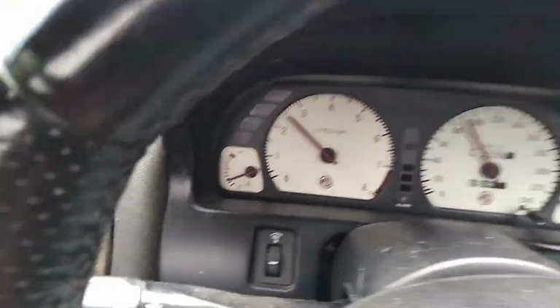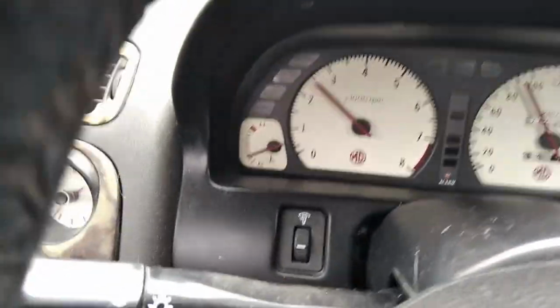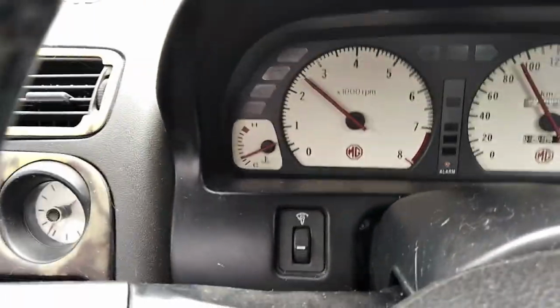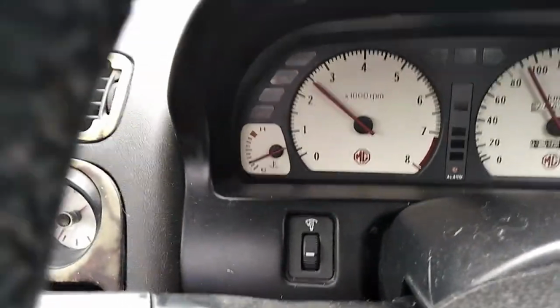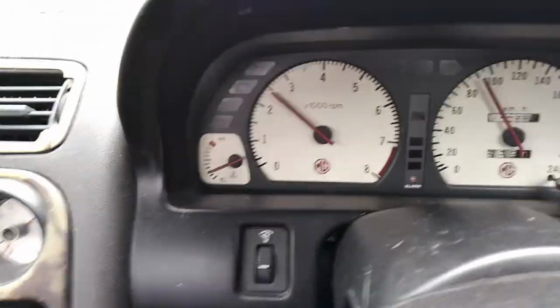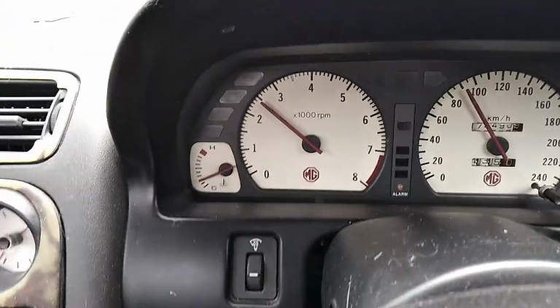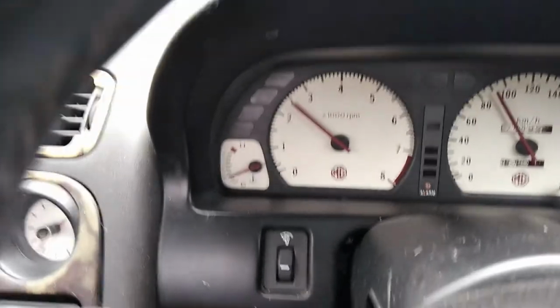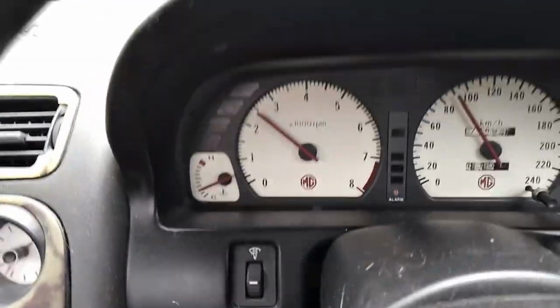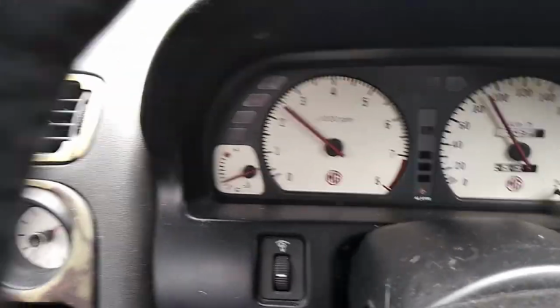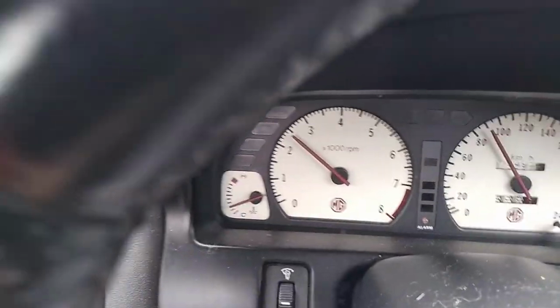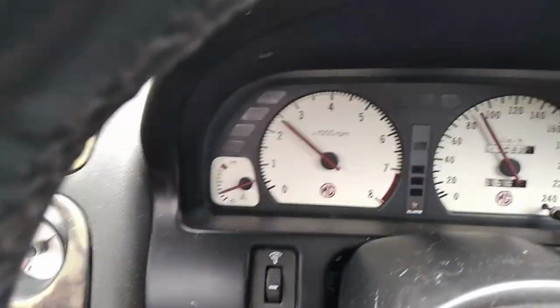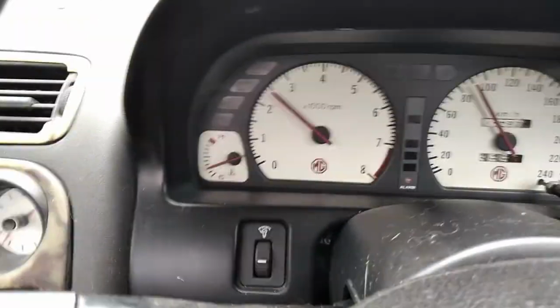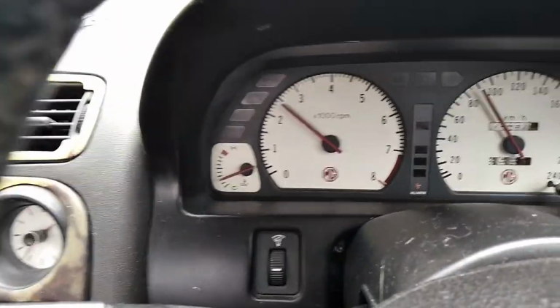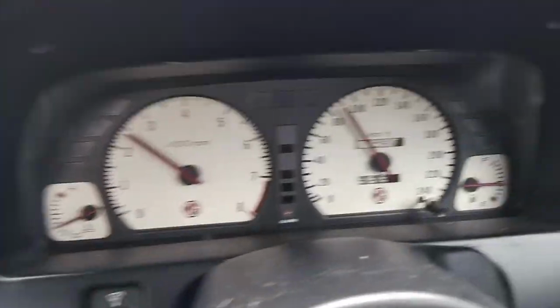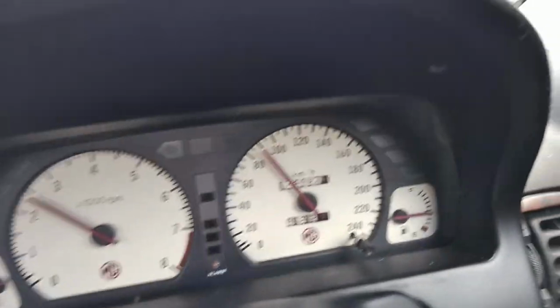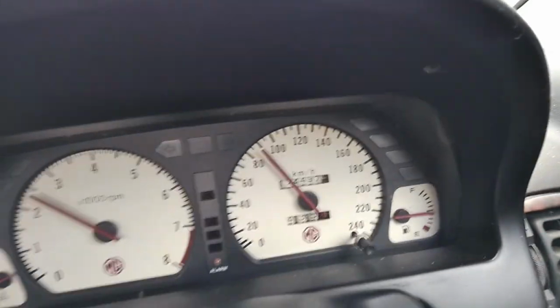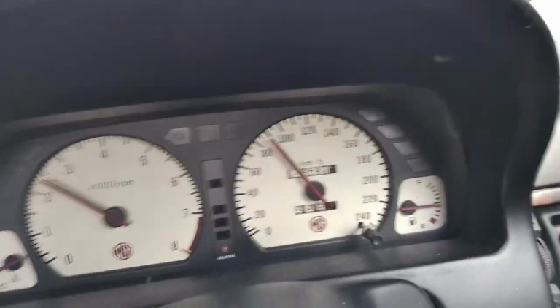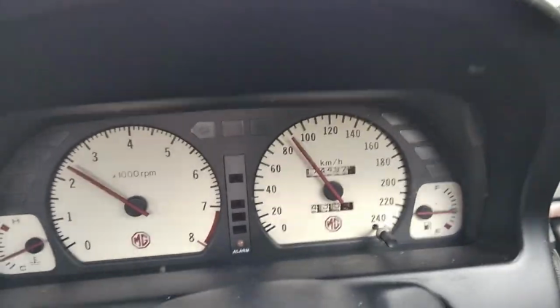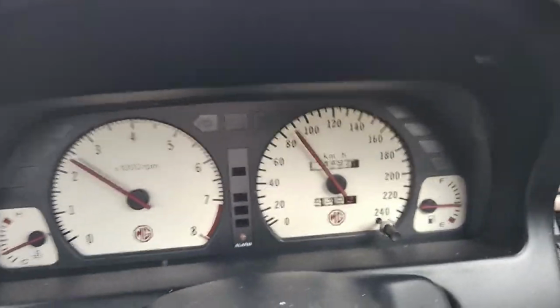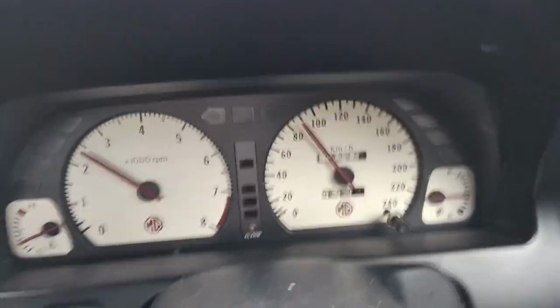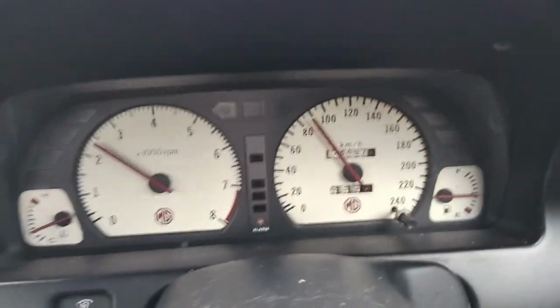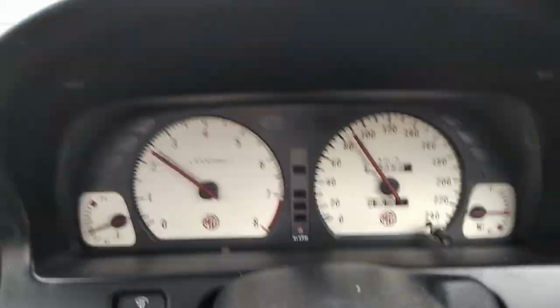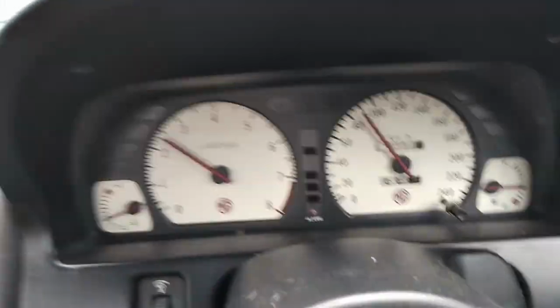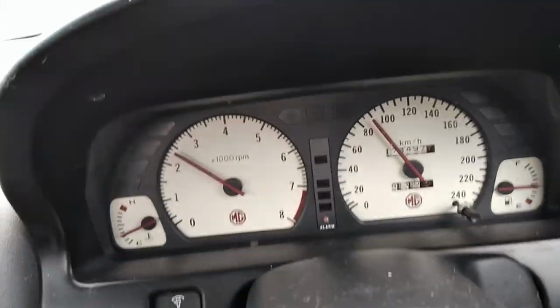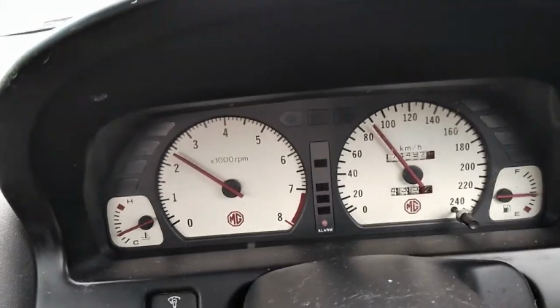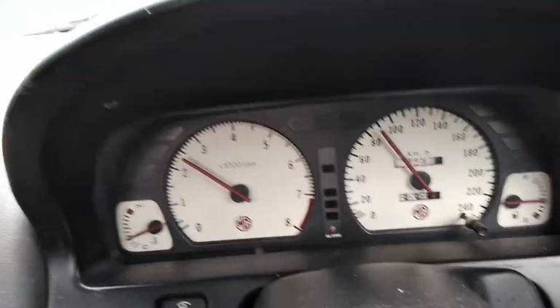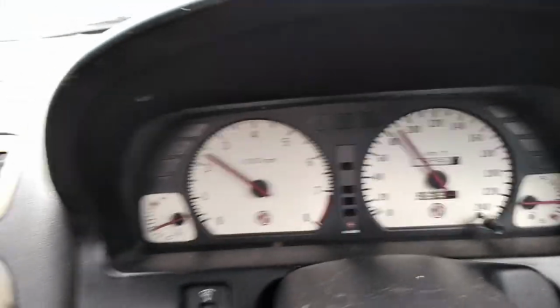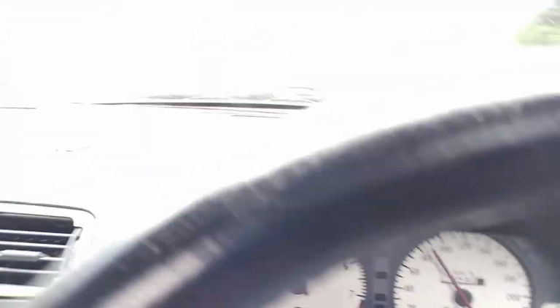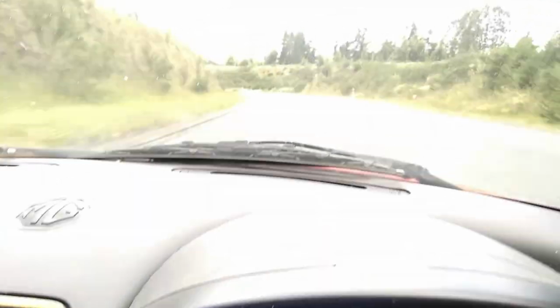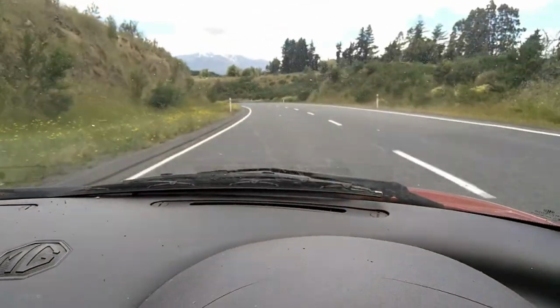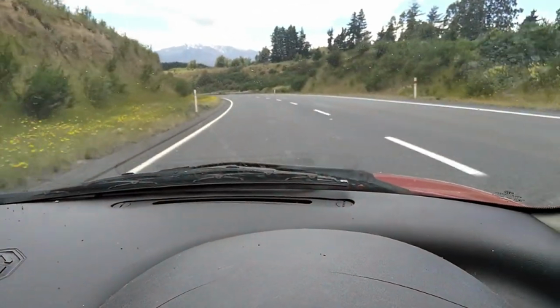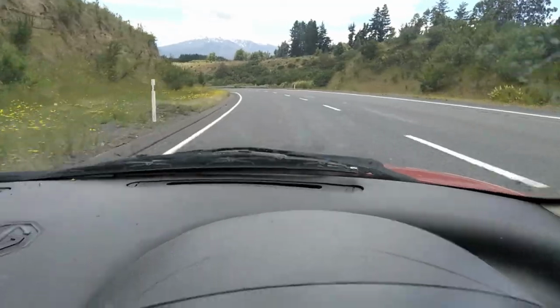Just coming up on temperature. A quarter of a tank of fuel. We'll just go down to the bottom of the hill and turn around and come back again.